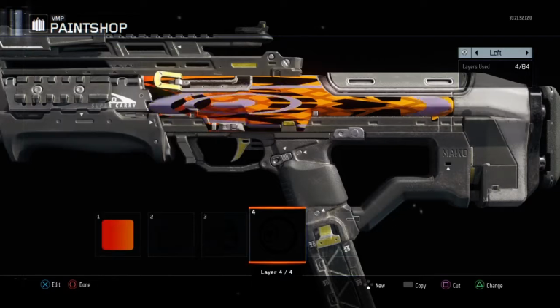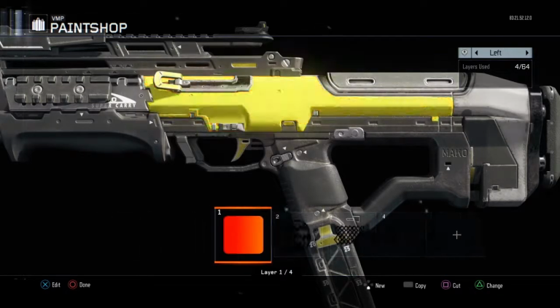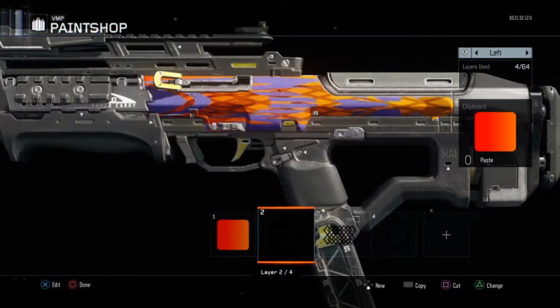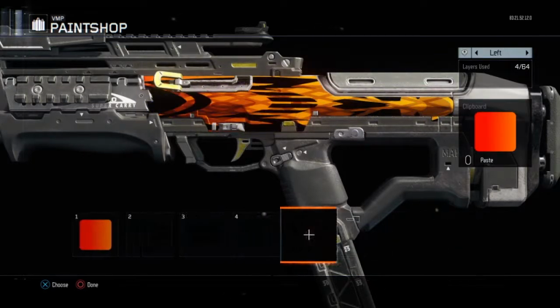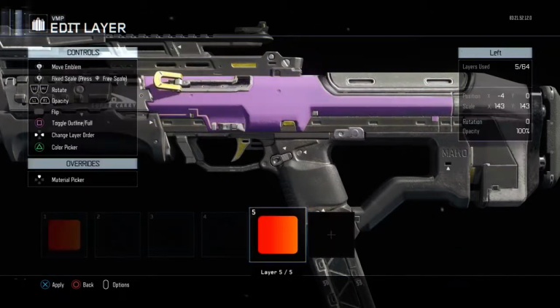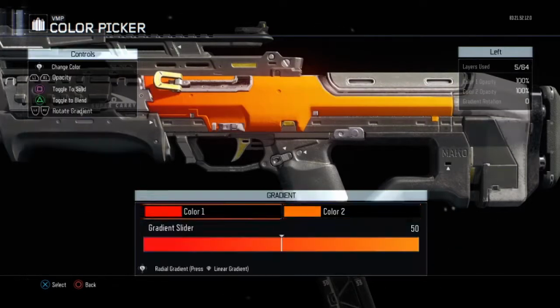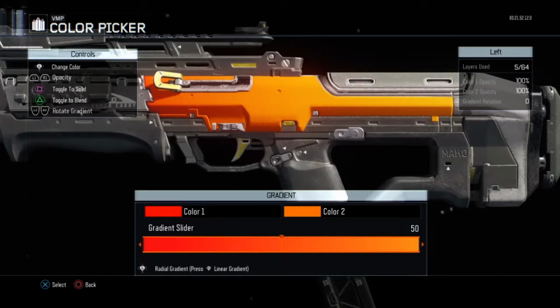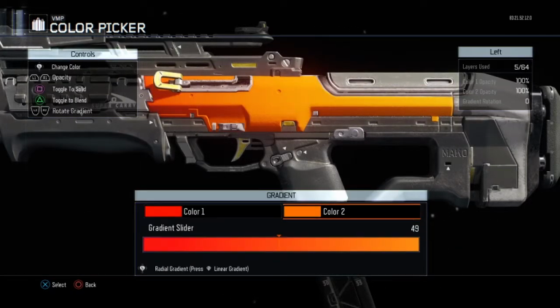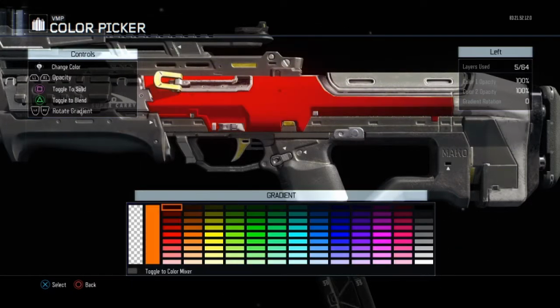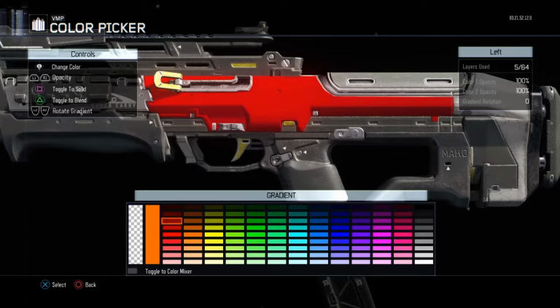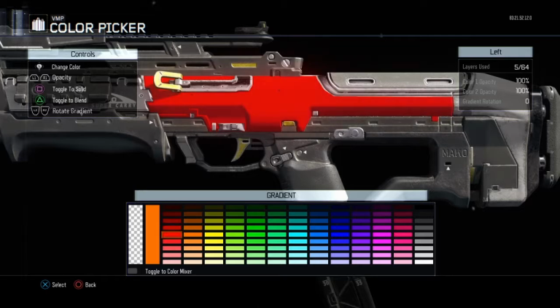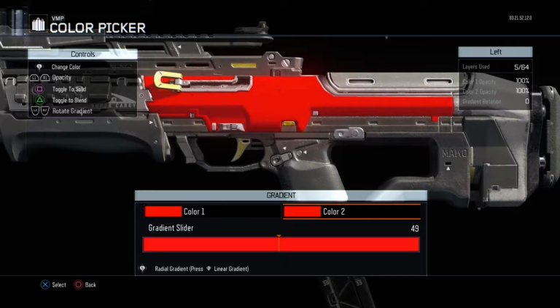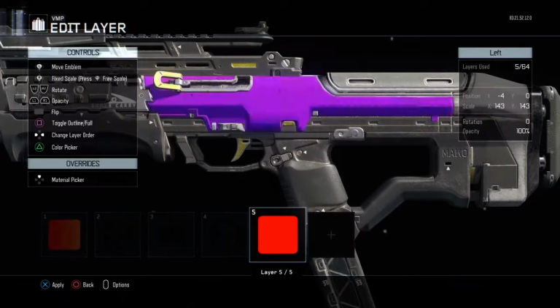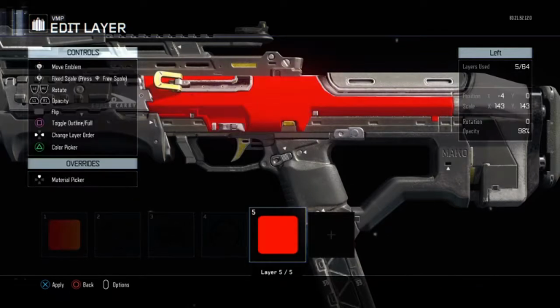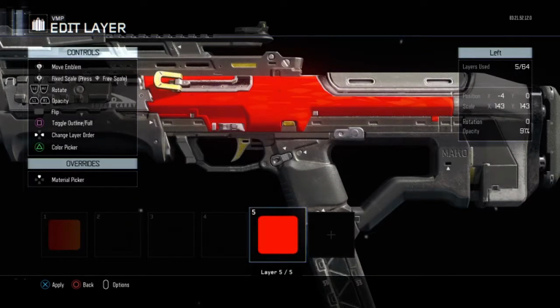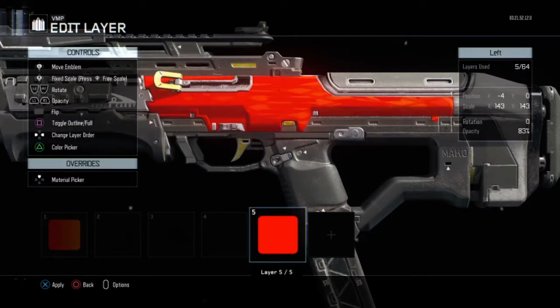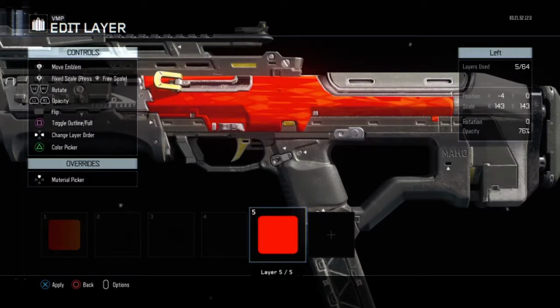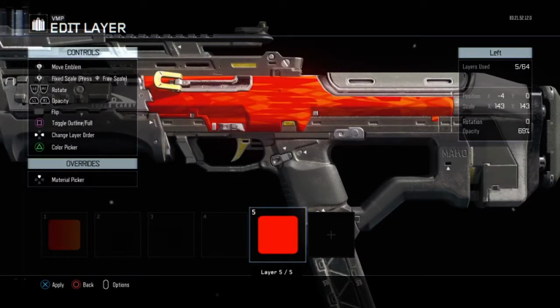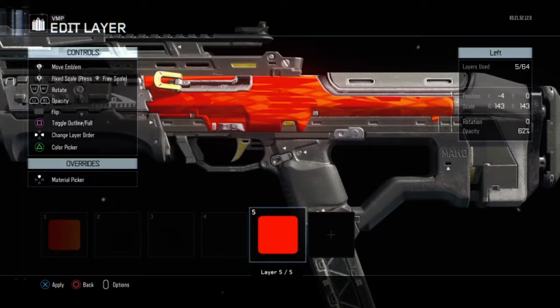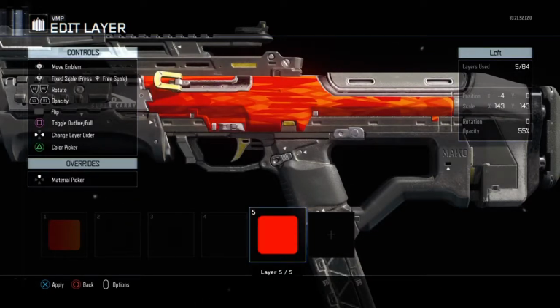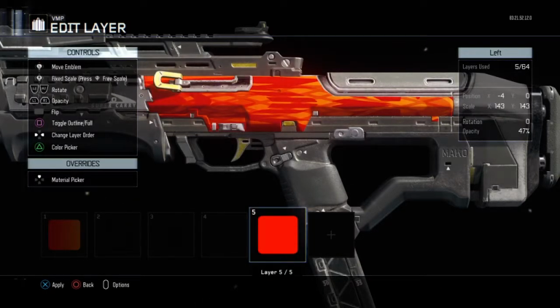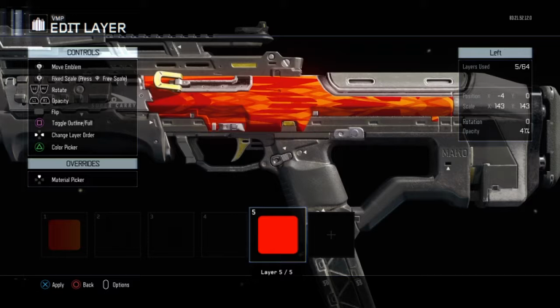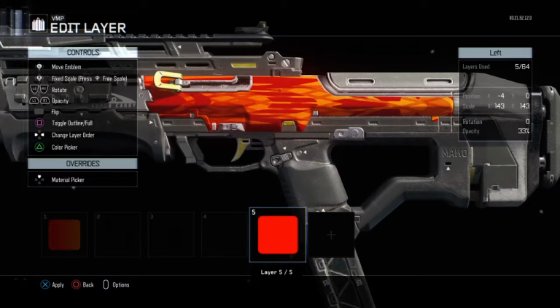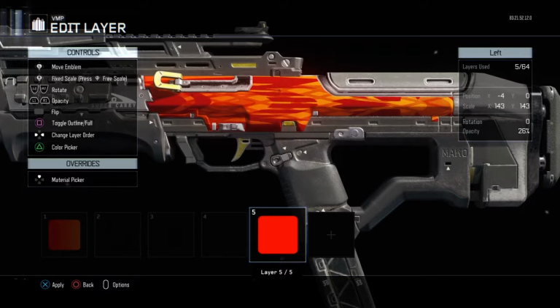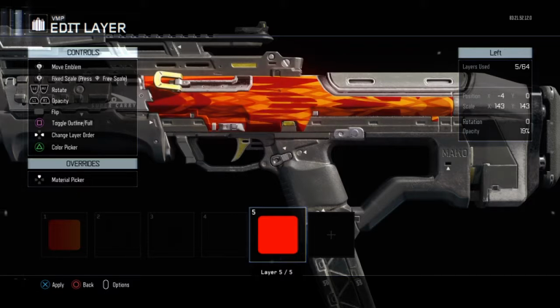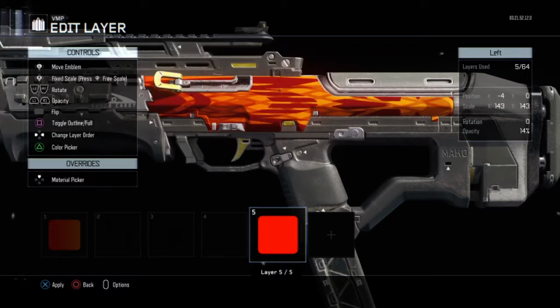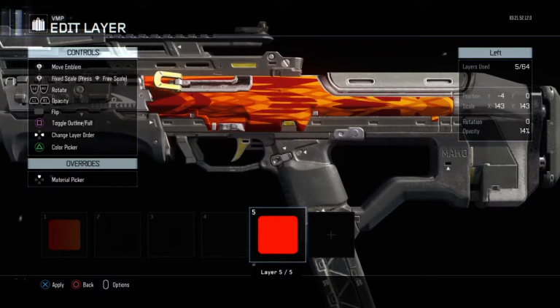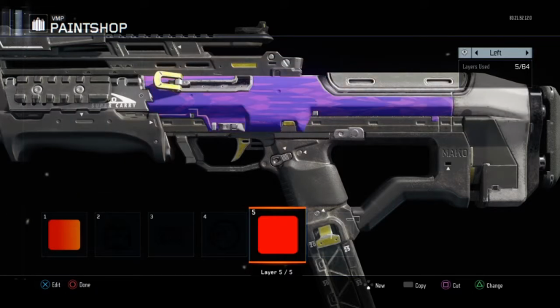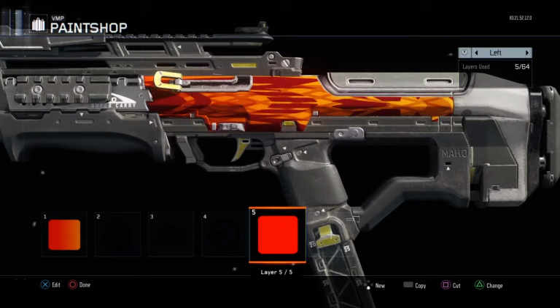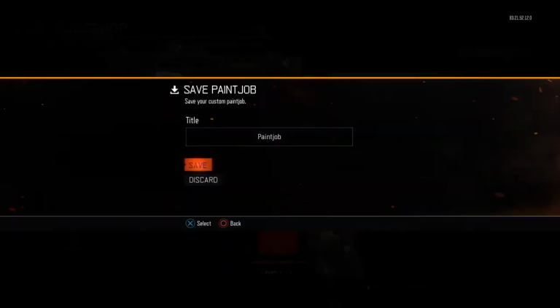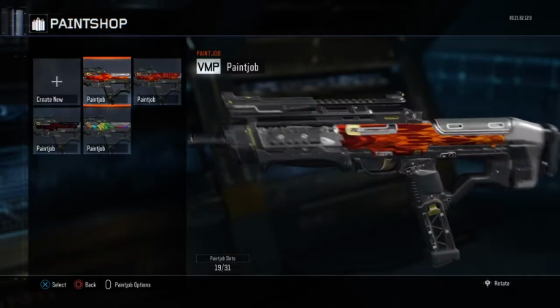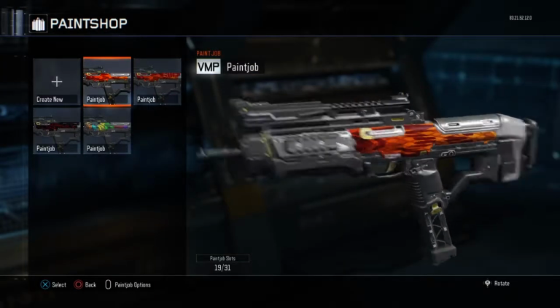Alright, there you go. Now you want to get a red and make that up to 14, sorry. There you go. Now this is what it should look like.